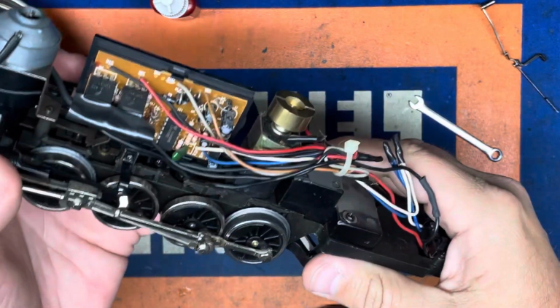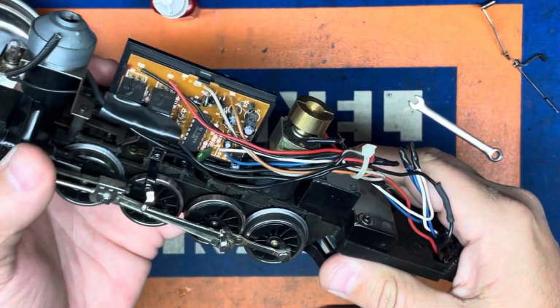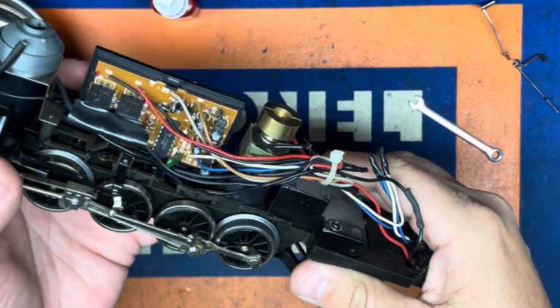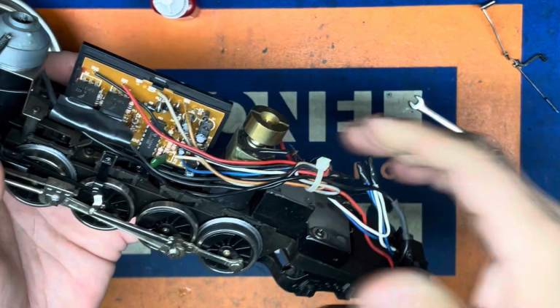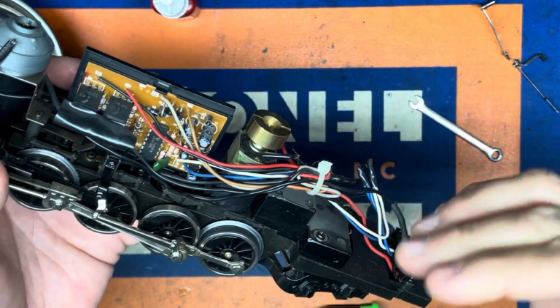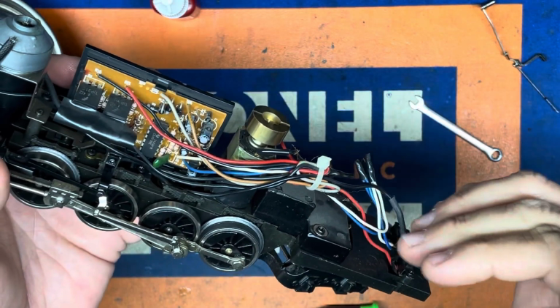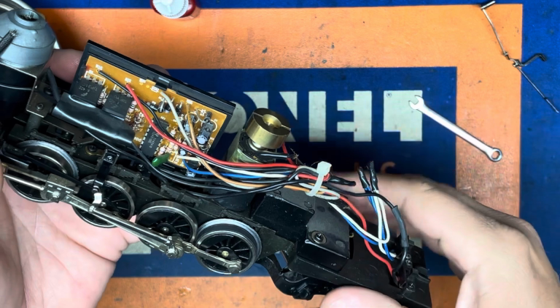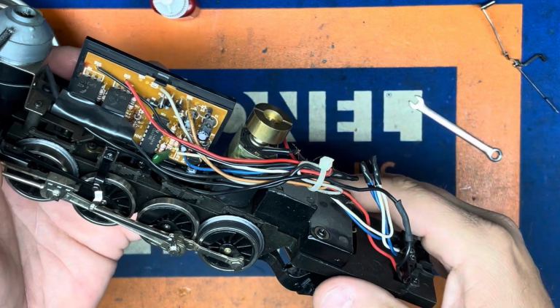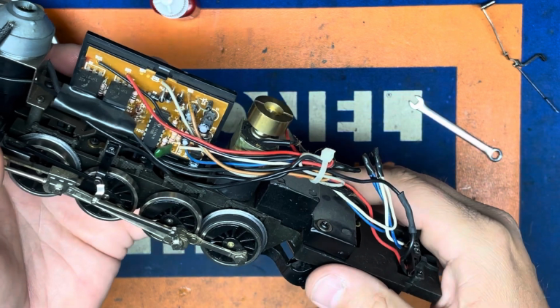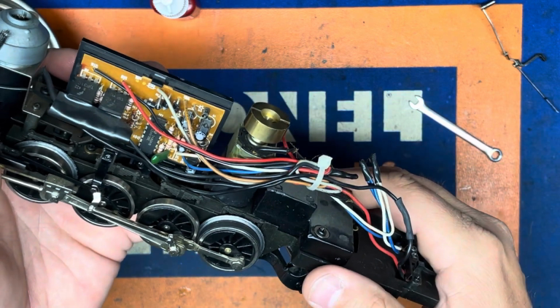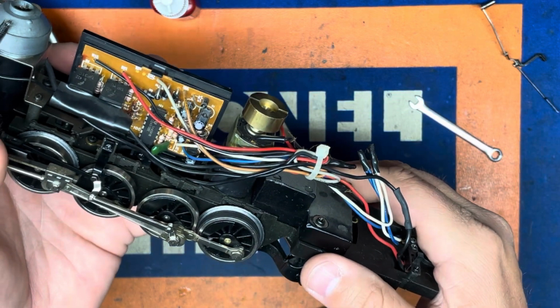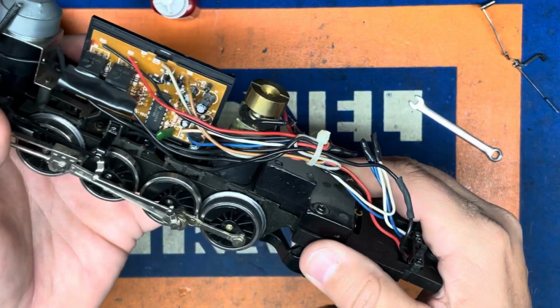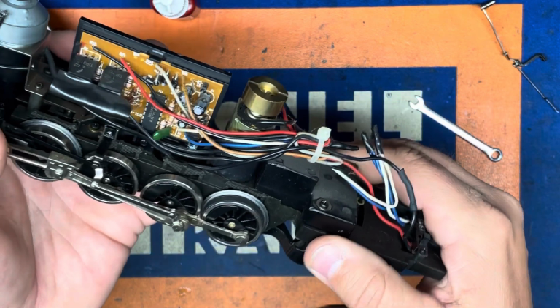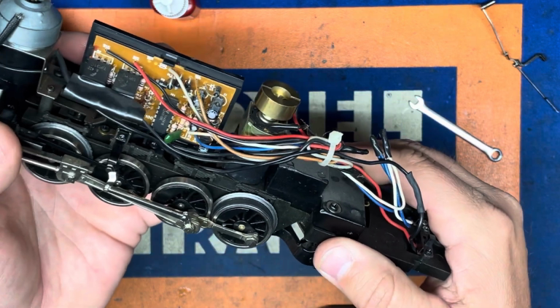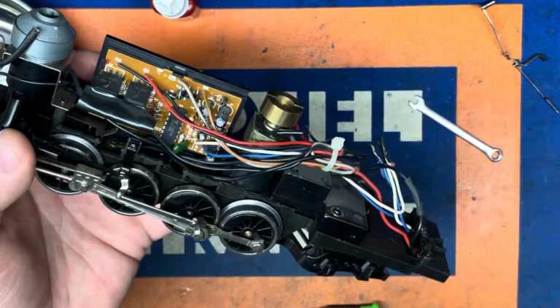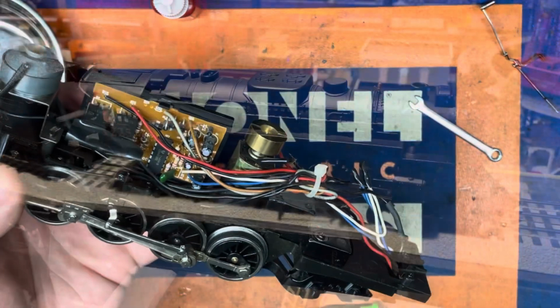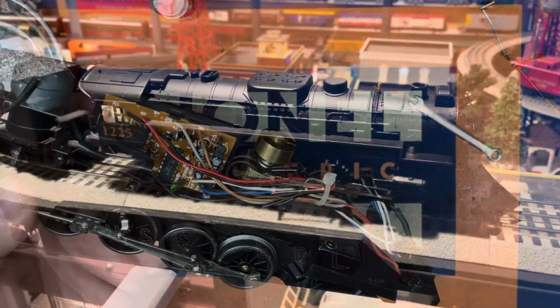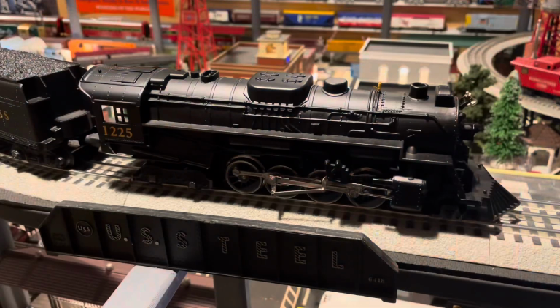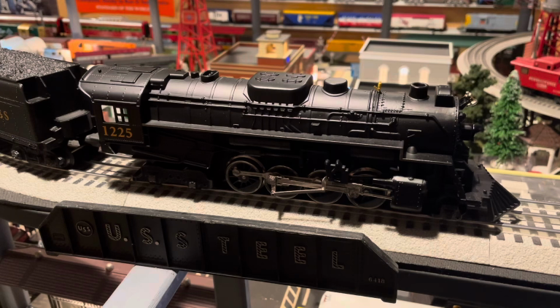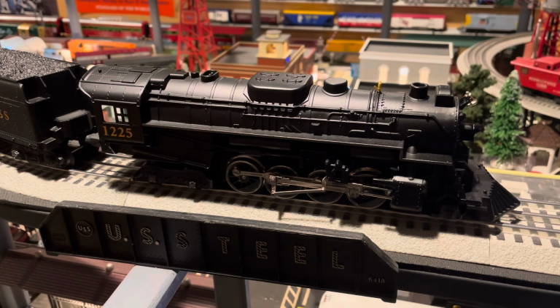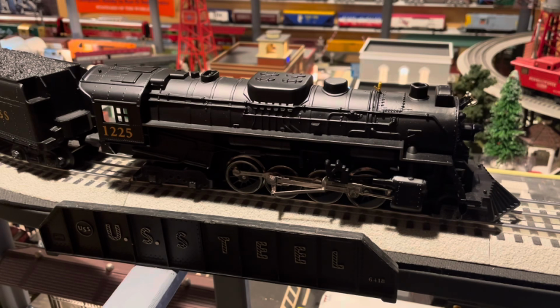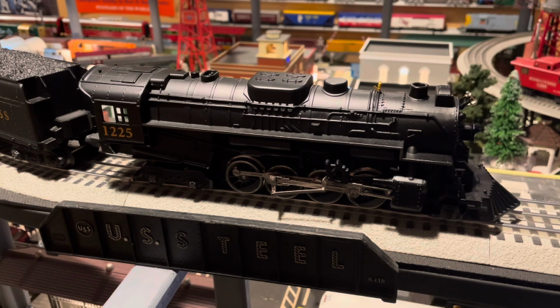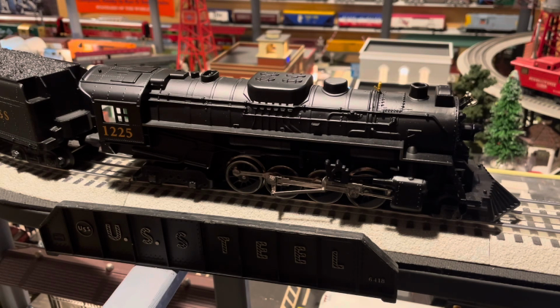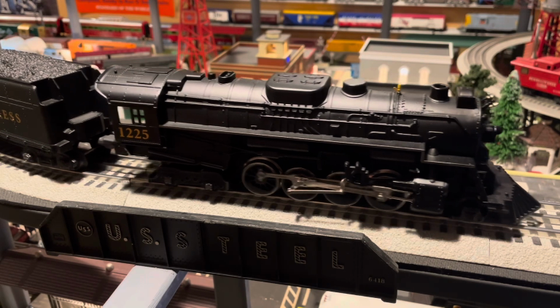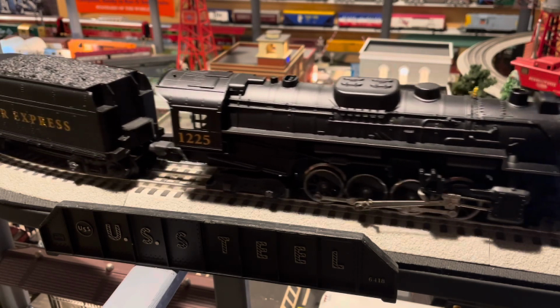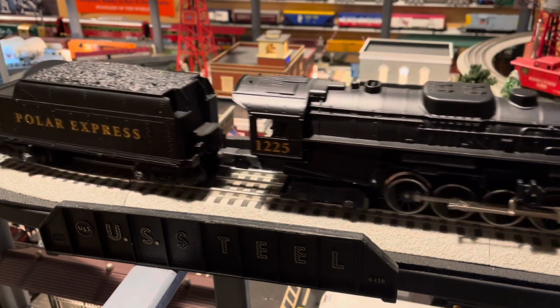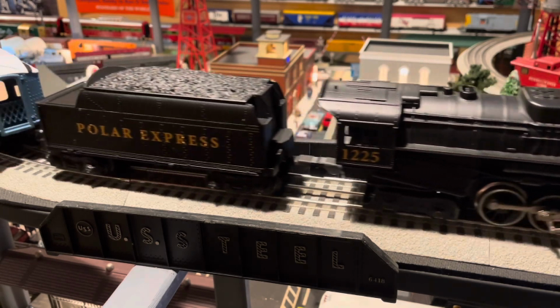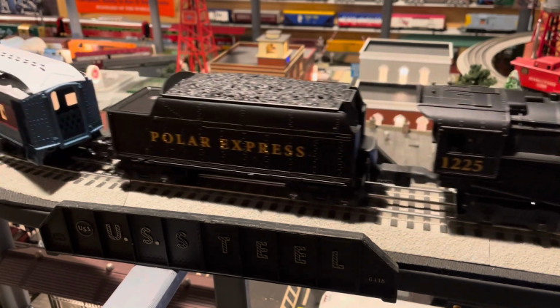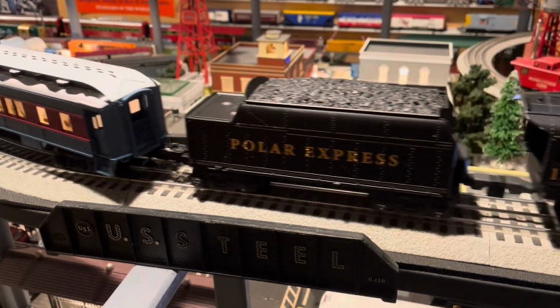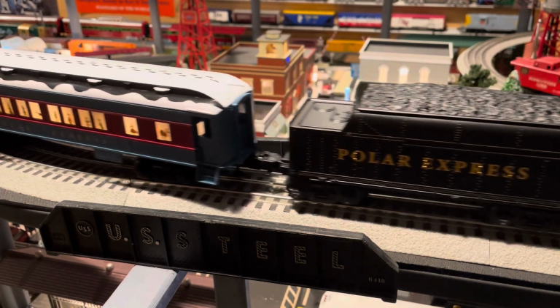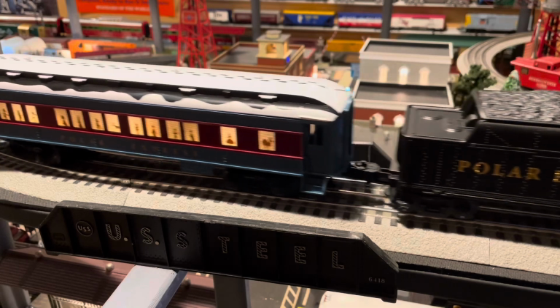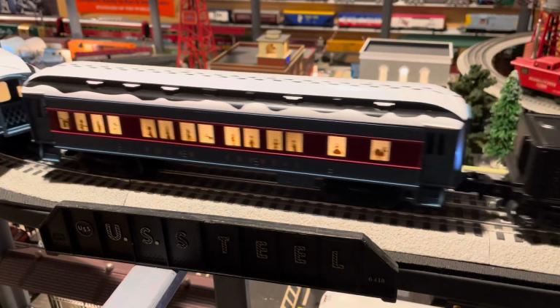Once replaced, we can reattach the shell and have the Polar Express ready for its Christmas Eve run. All aboard — this is the Polar Express!